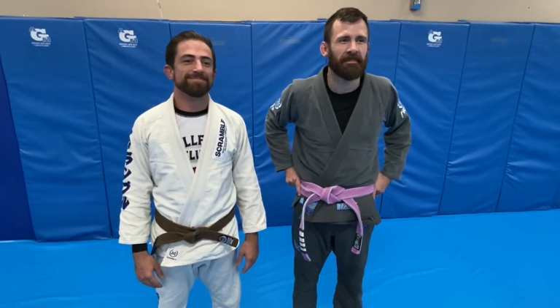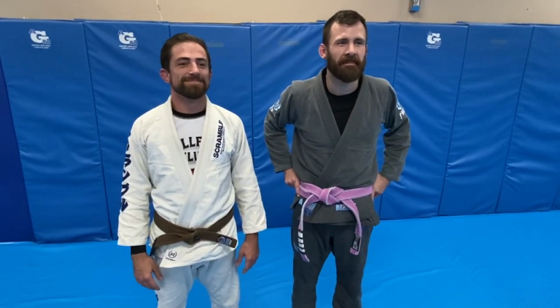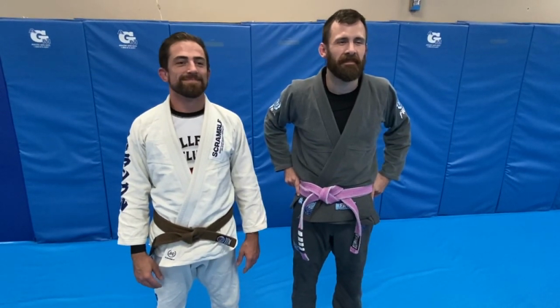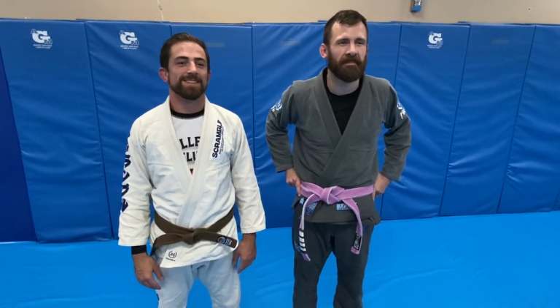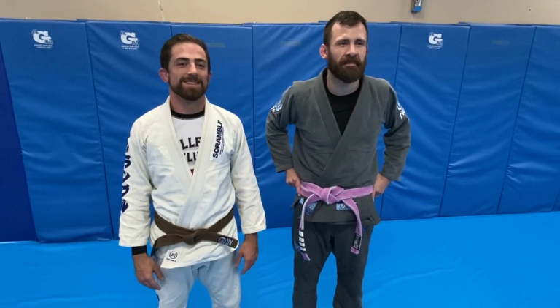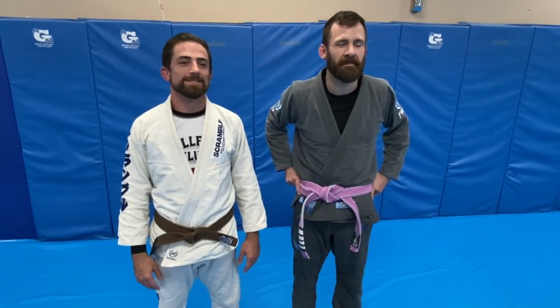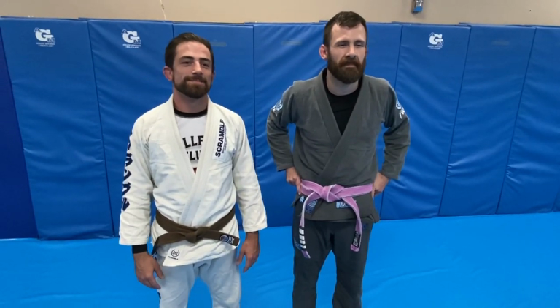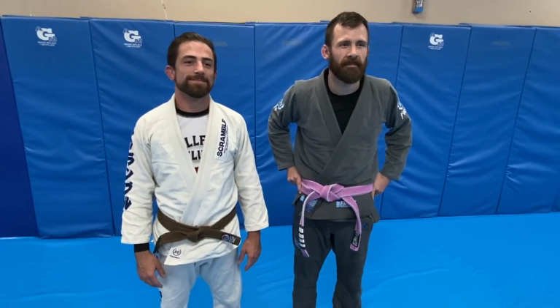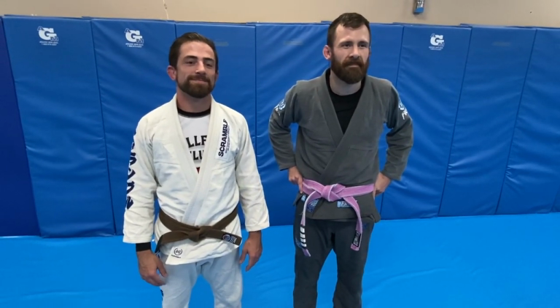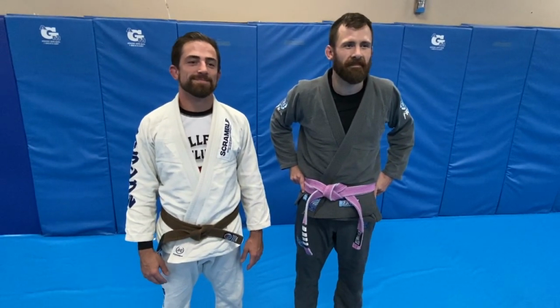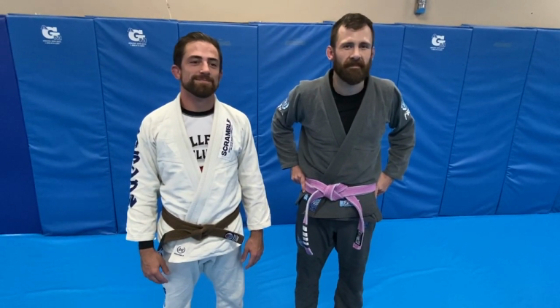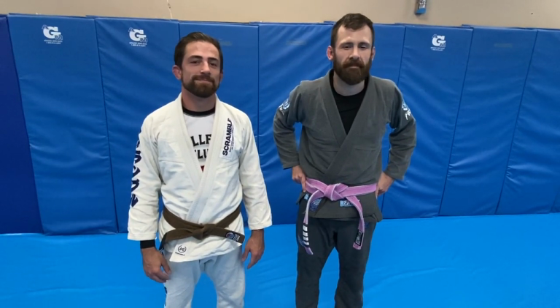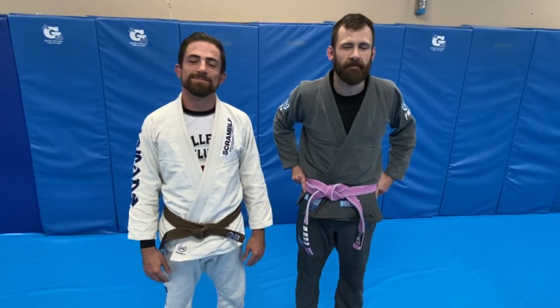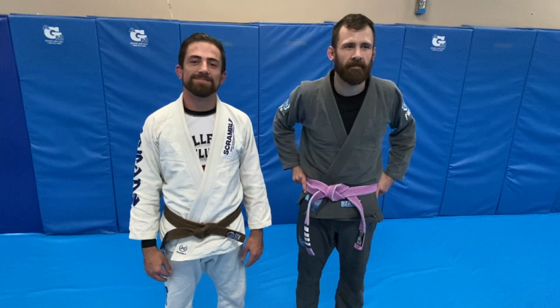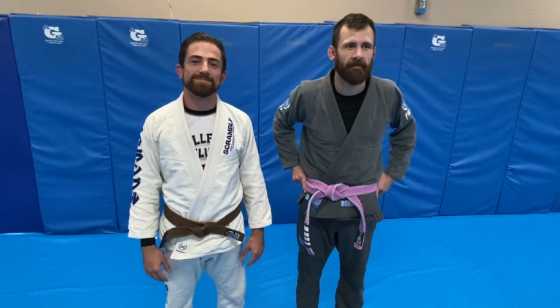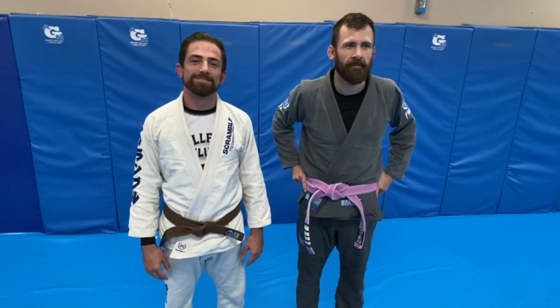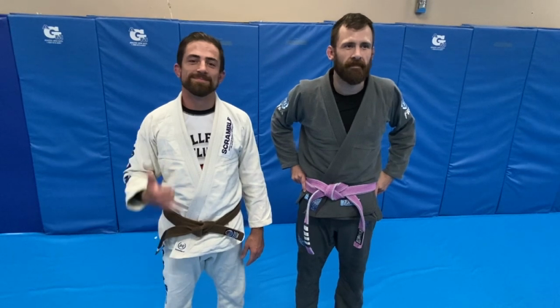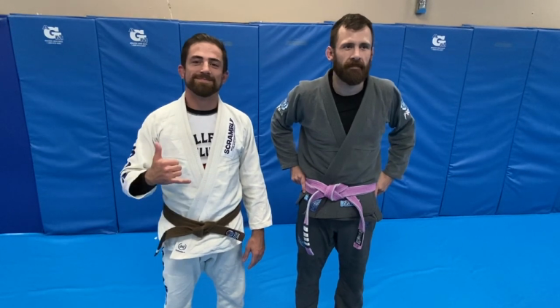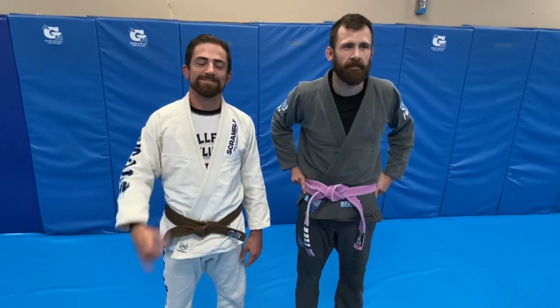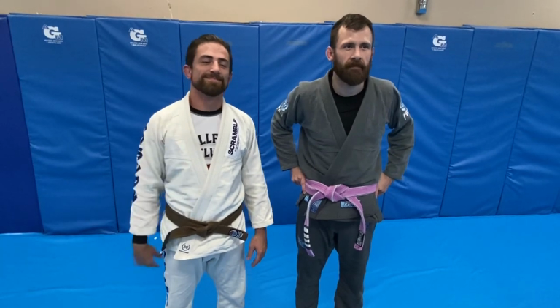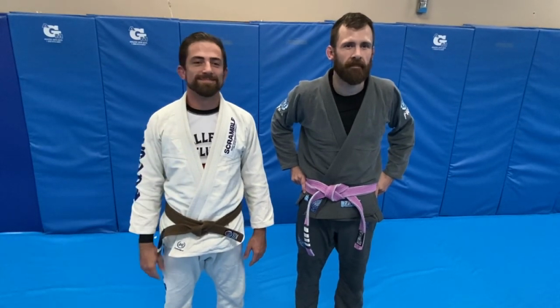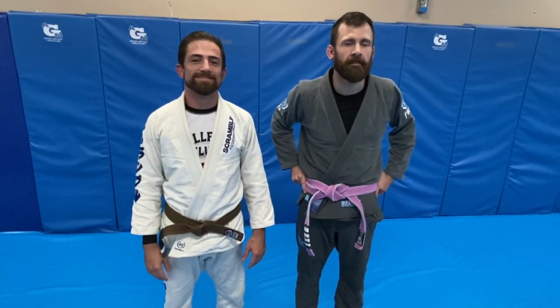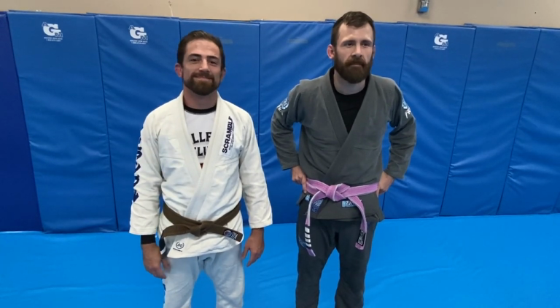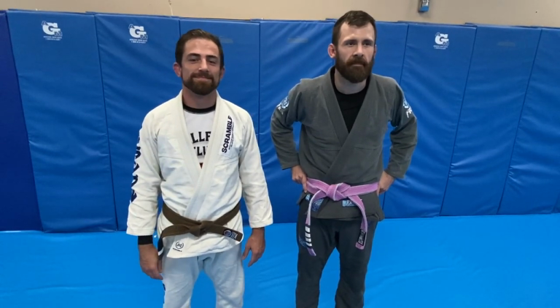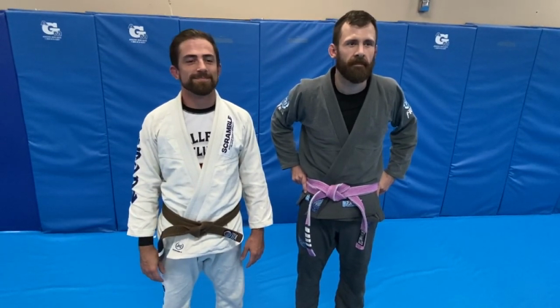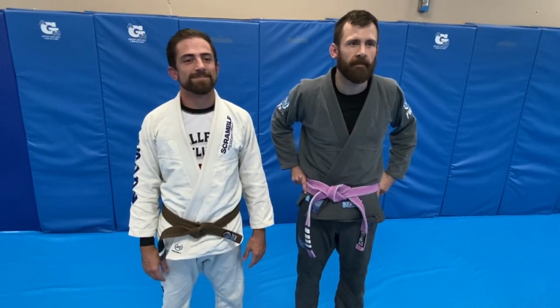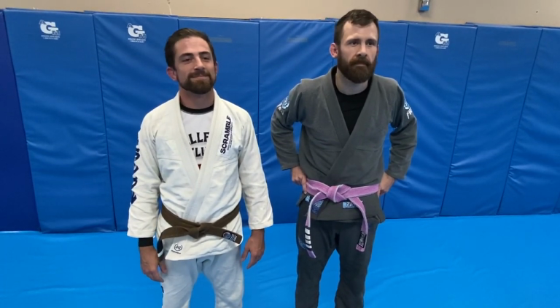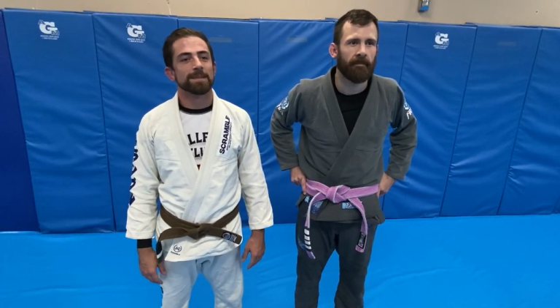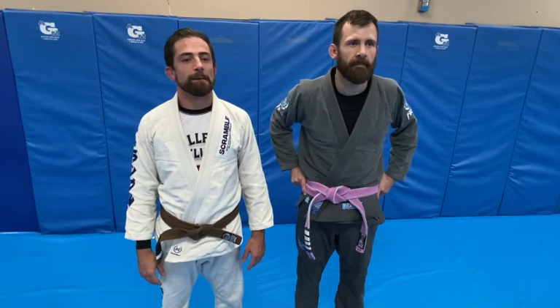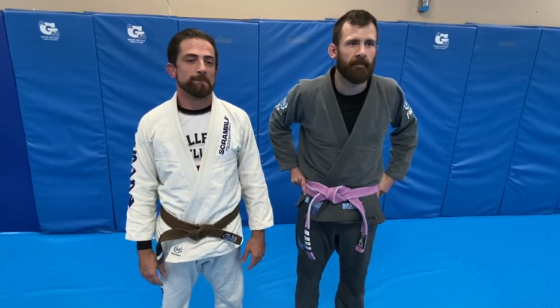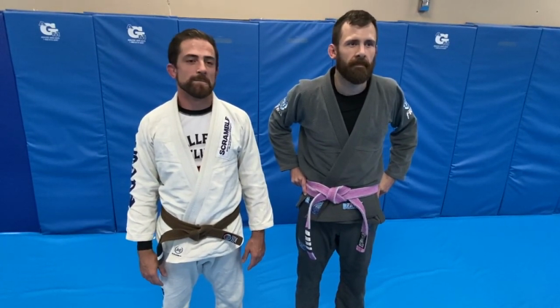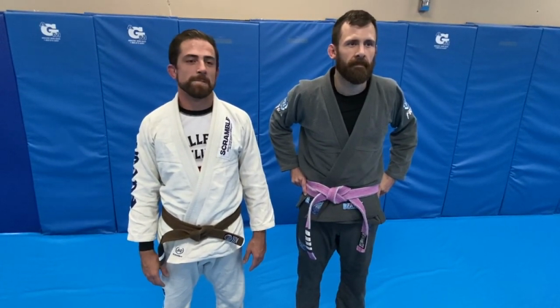Tai Kai Jiu Jitsu Team Balance. We're going to work some self-defense tonight with Kyle and Corey. We're going to work three different guillotine escapes. I'll just explain them first and we'll go through them.